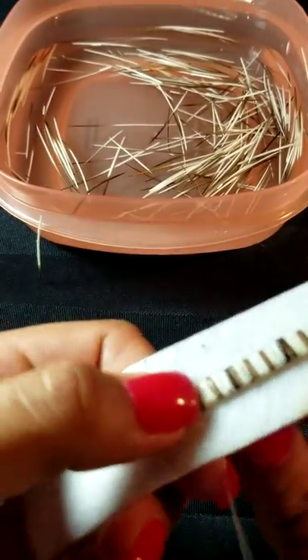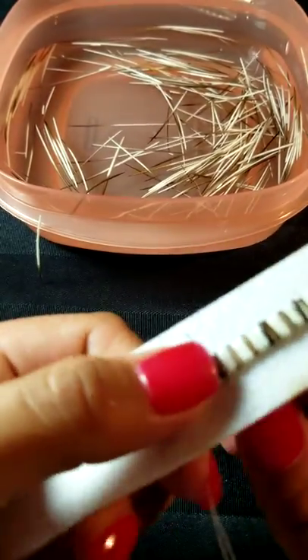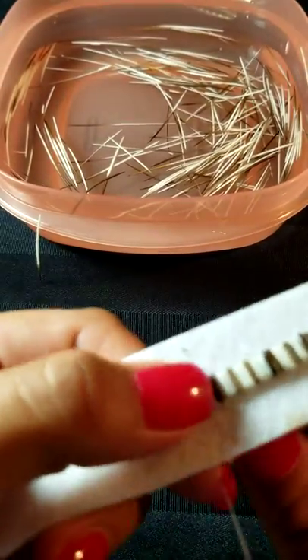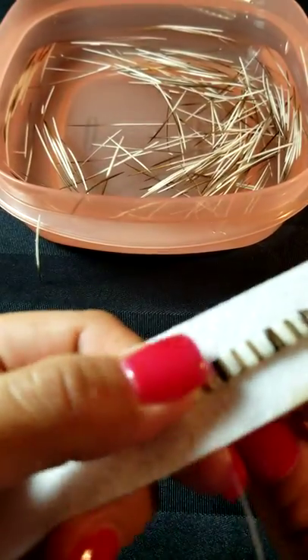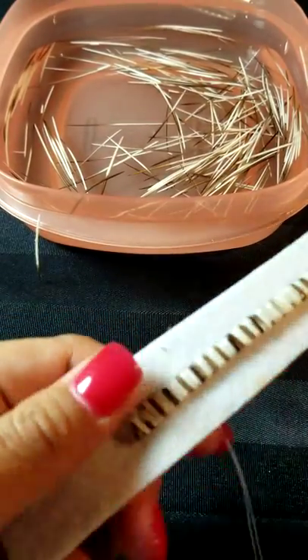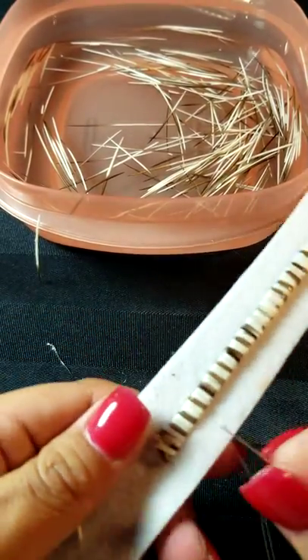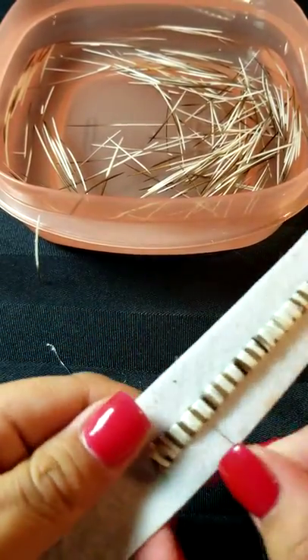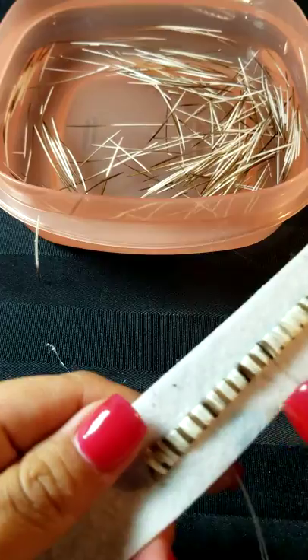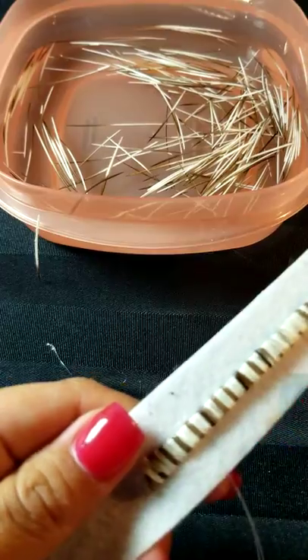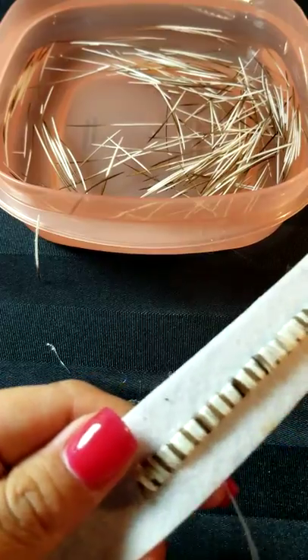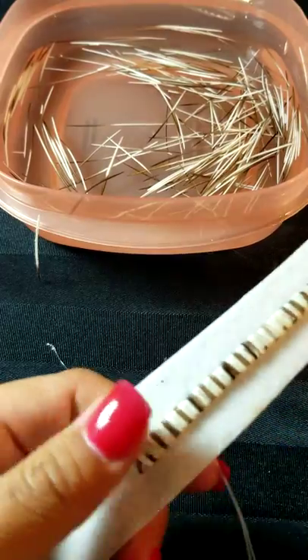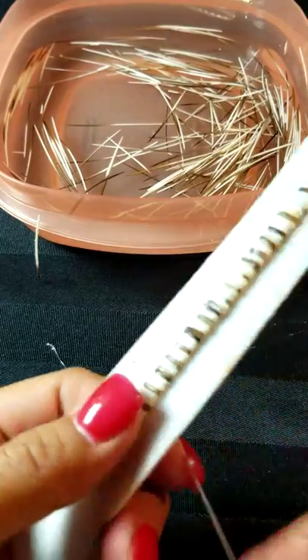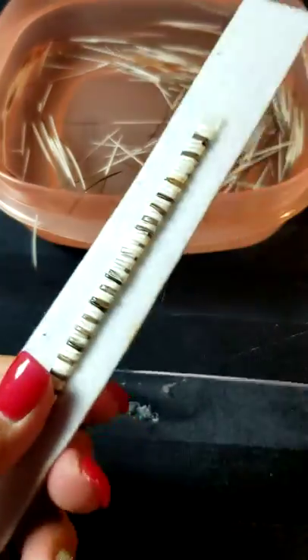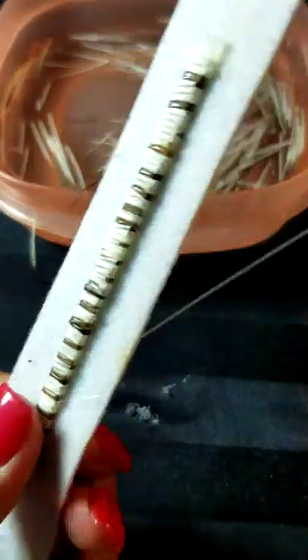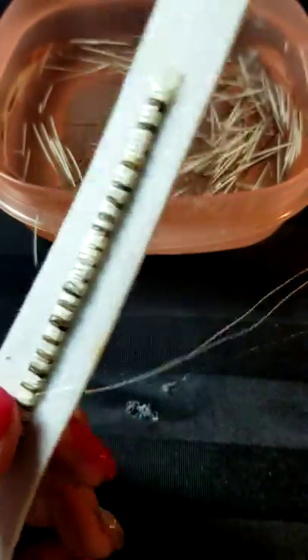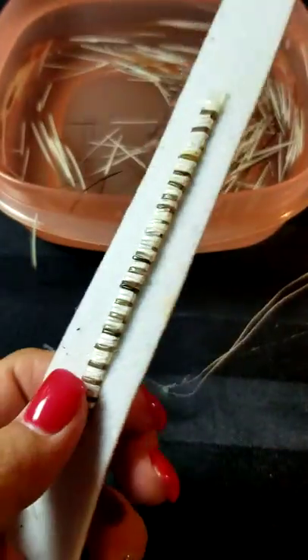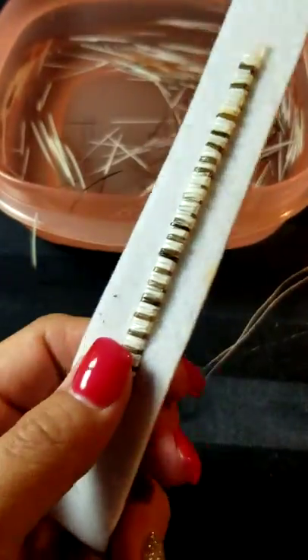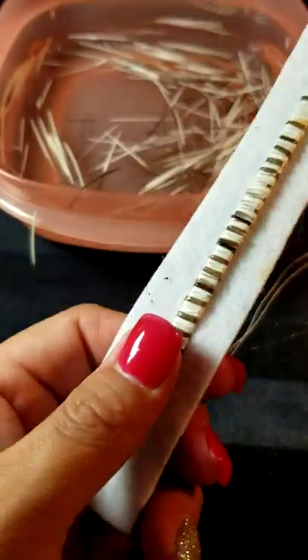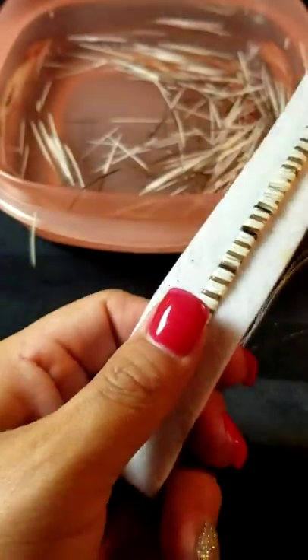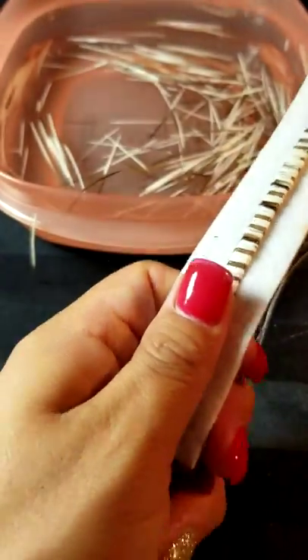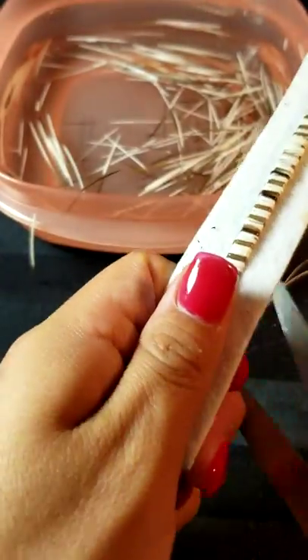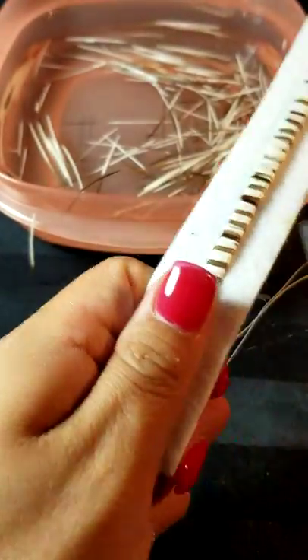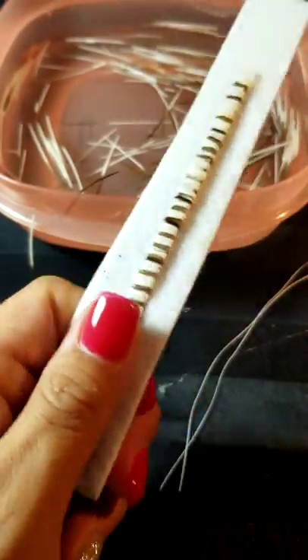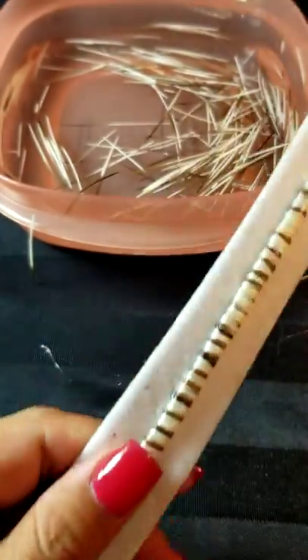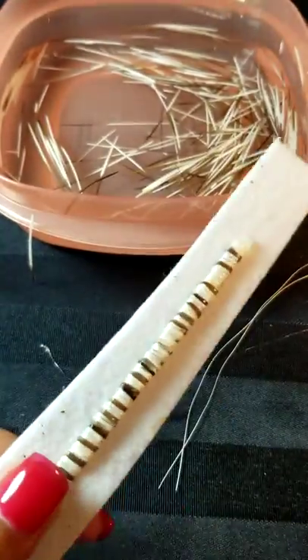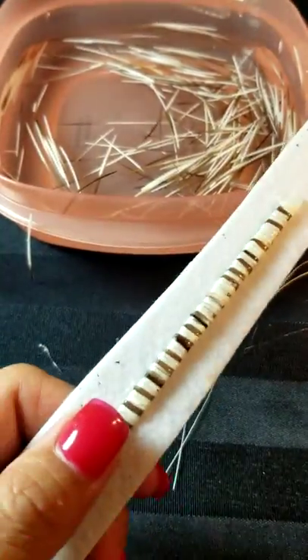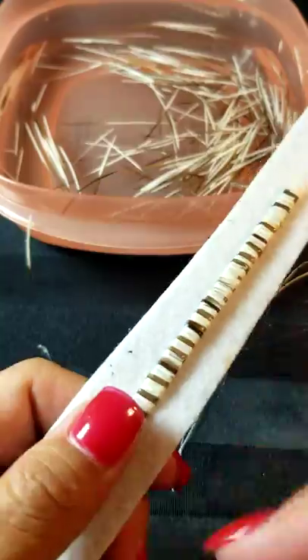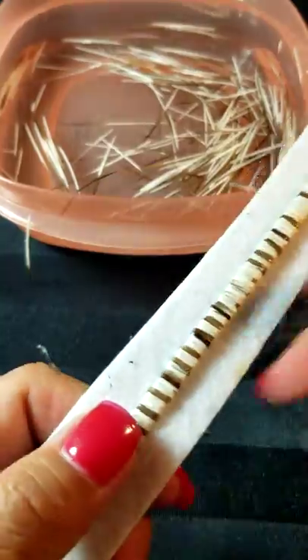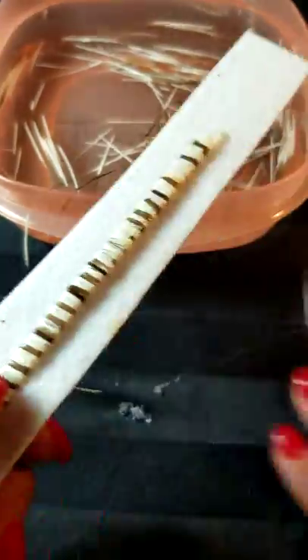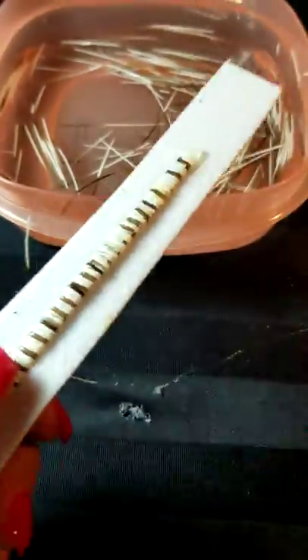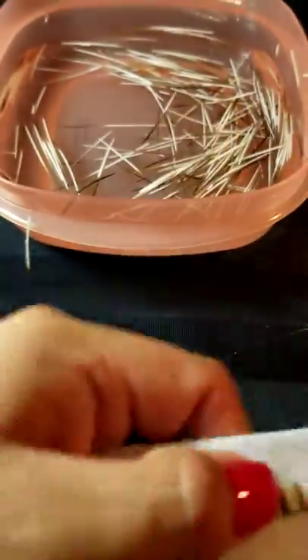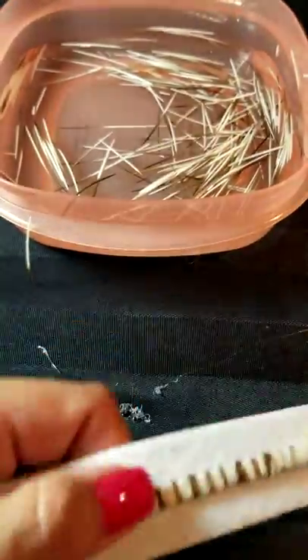That's basically all I'm doing — whip stitching it down to the white piece of Flexi-Firm. You do it pretty closely. I'm not going to finish all the way, just because I want to show you how to do it, but you go all the way to the end.